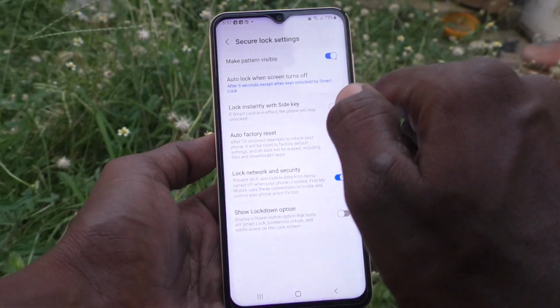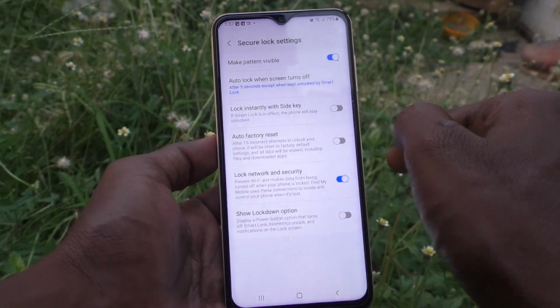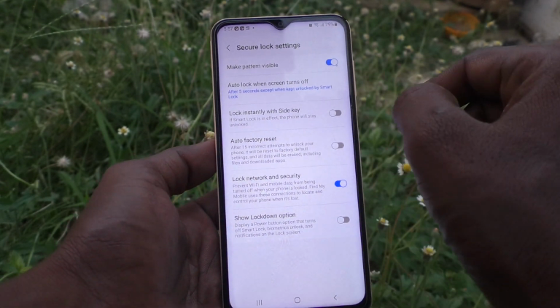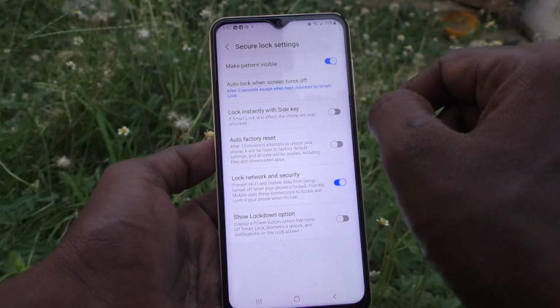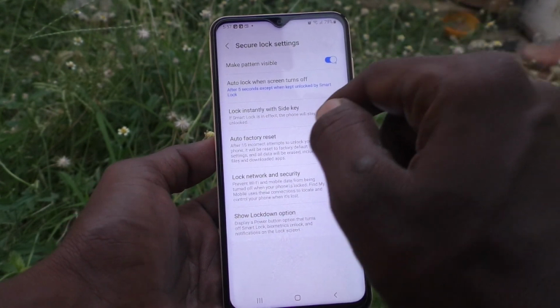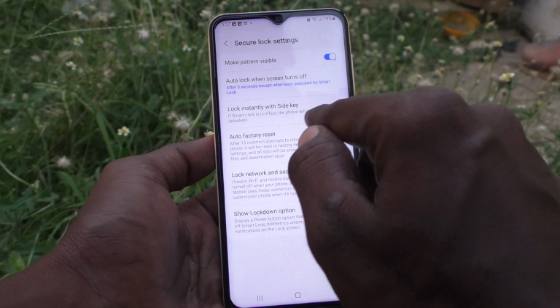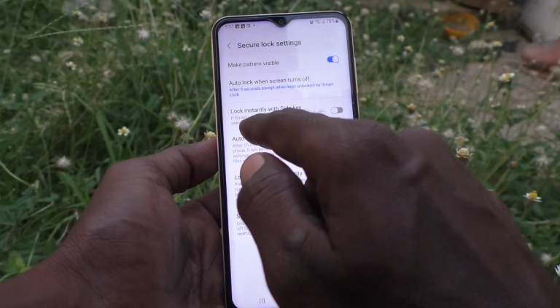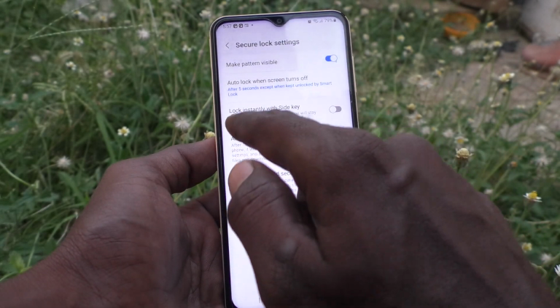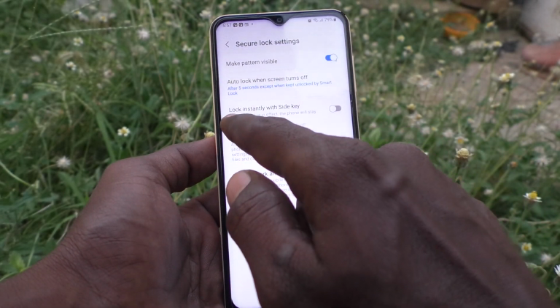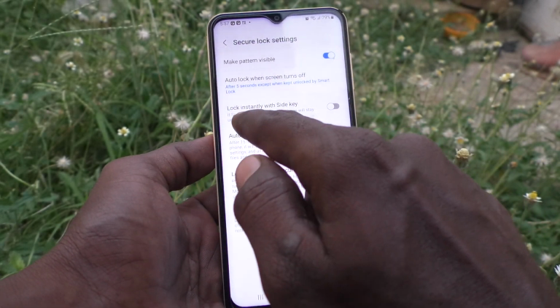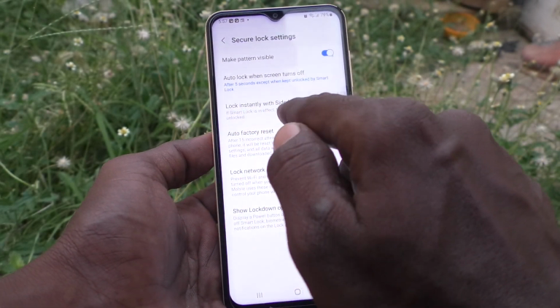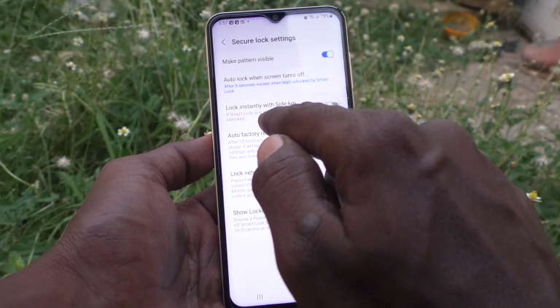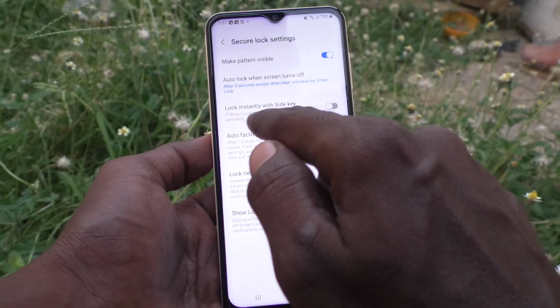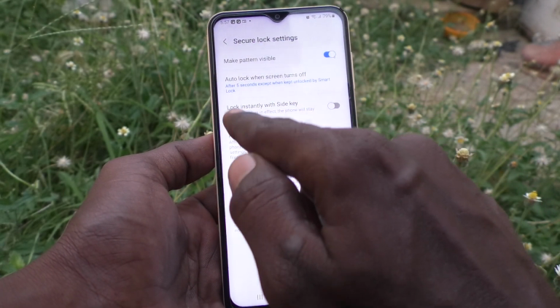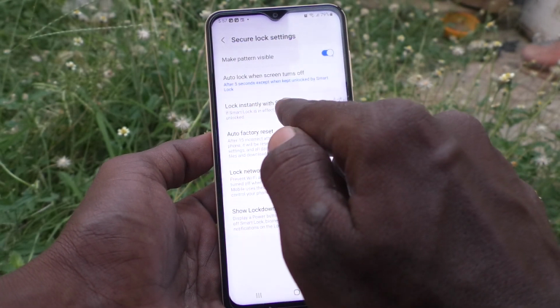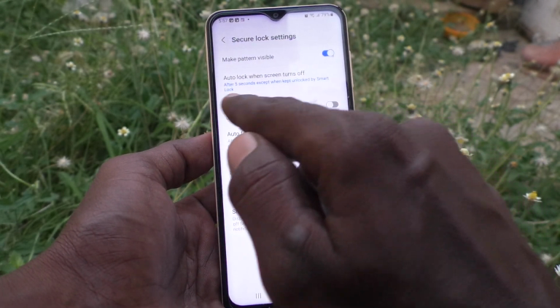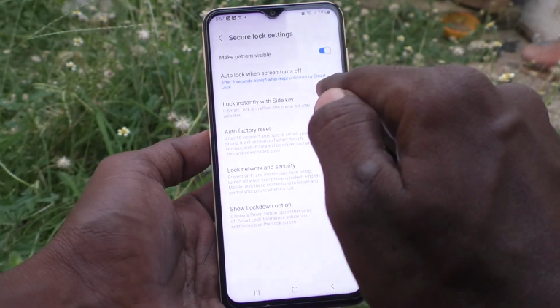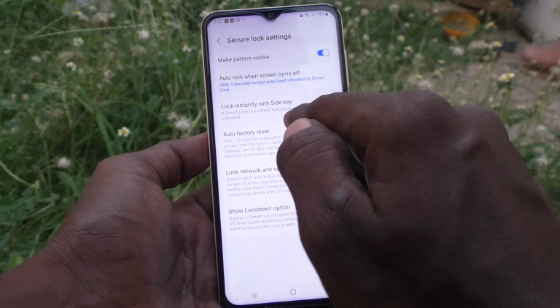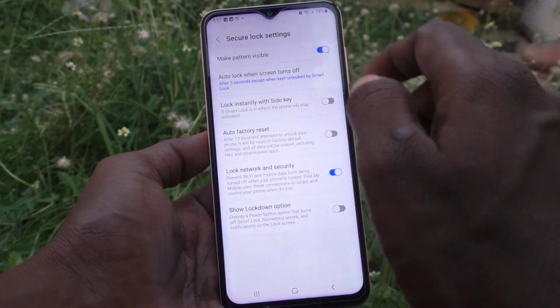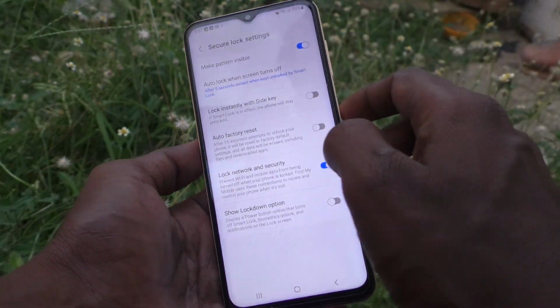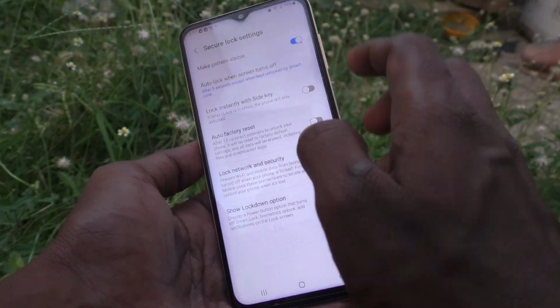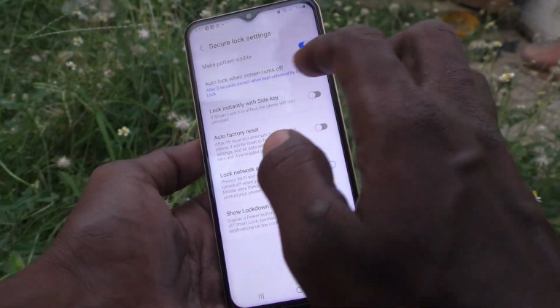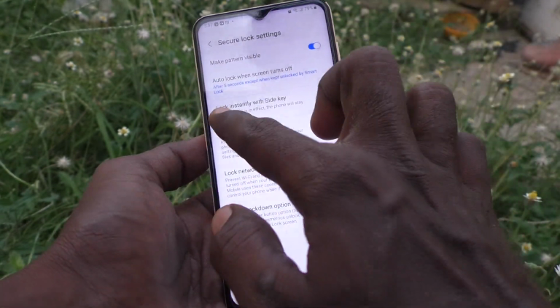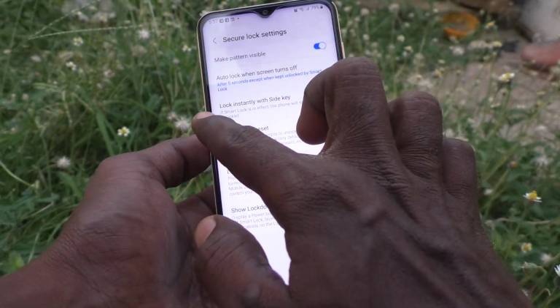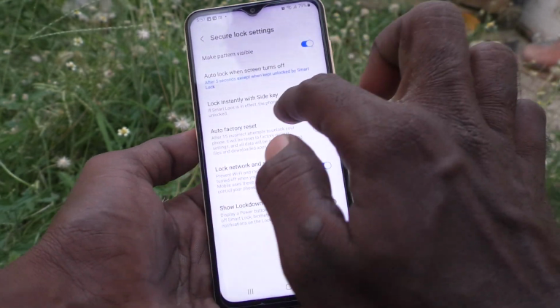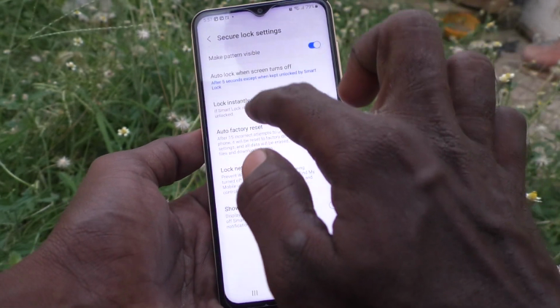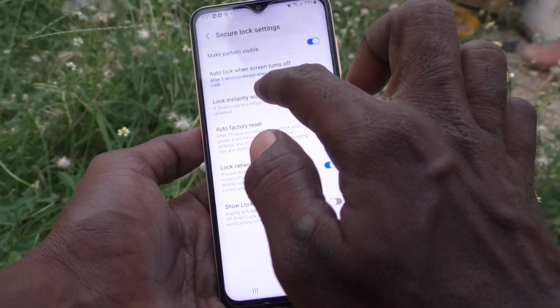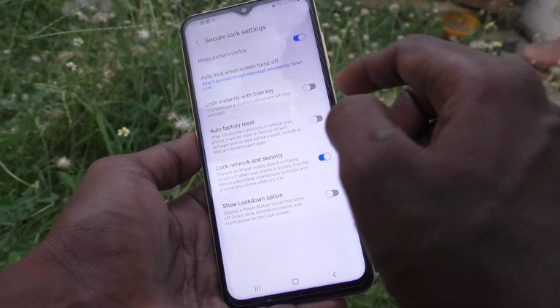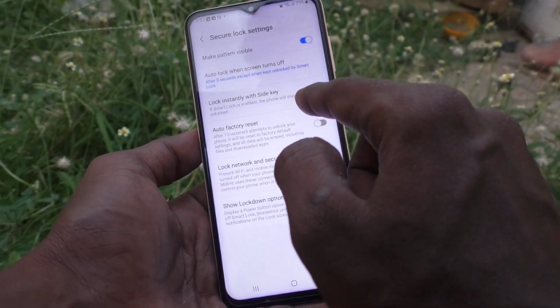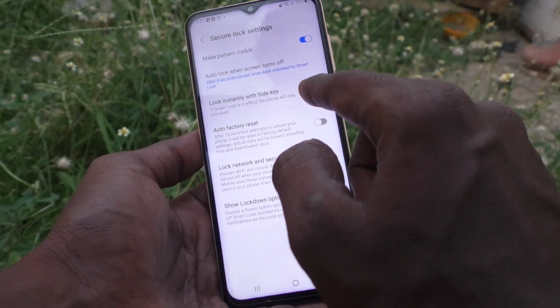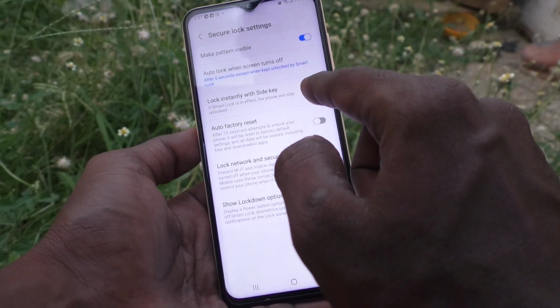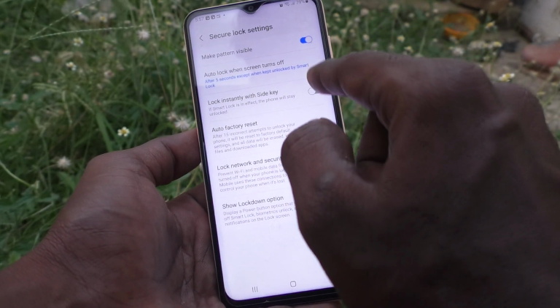Note that this will not work if you have turned on Smart Lock — except when Smart Lock is on, in all other cases it will work. Now it will not lock instantly with the side key because it is already turned off.